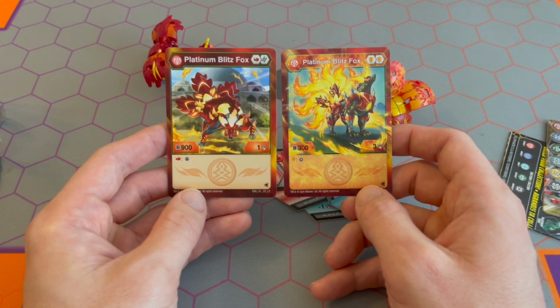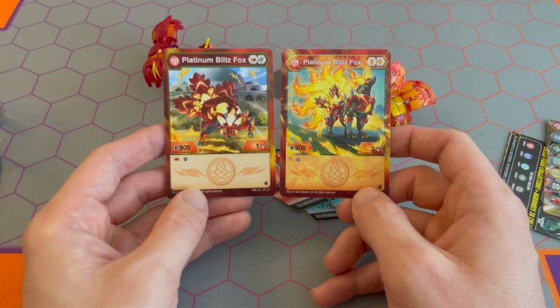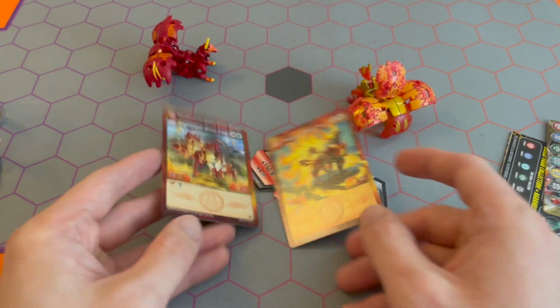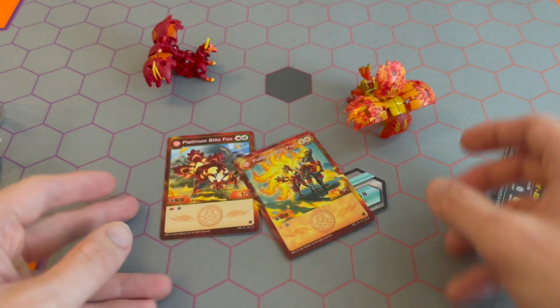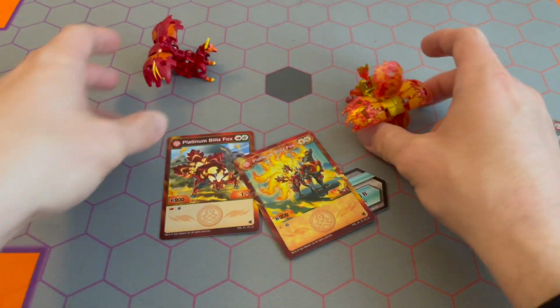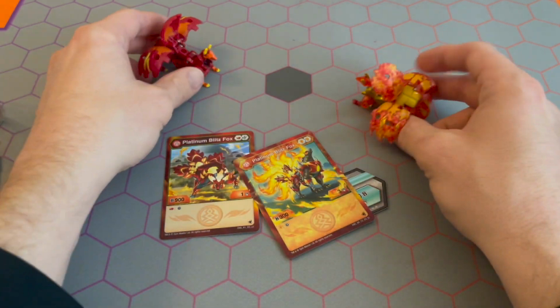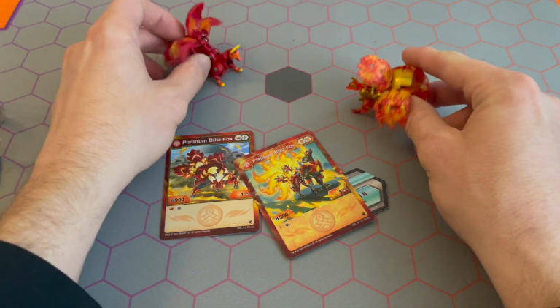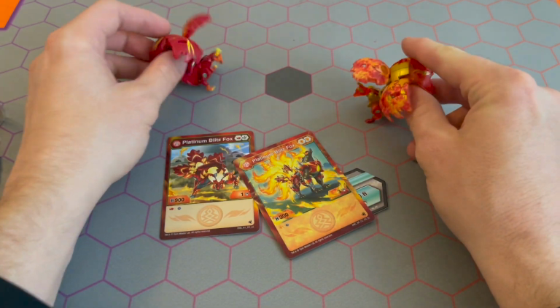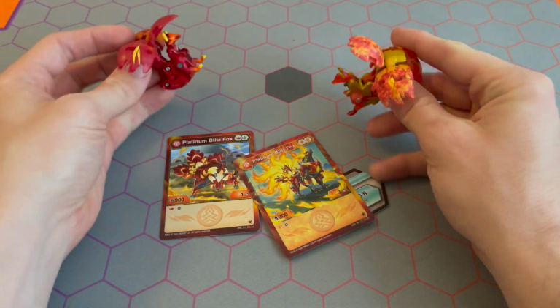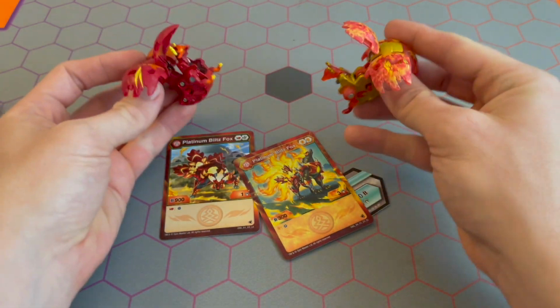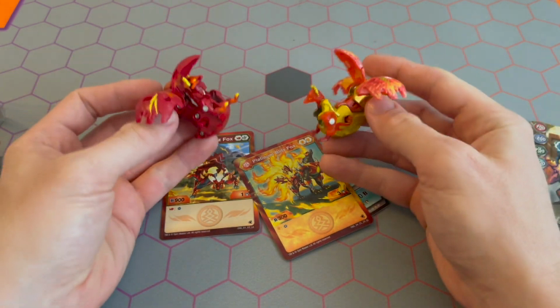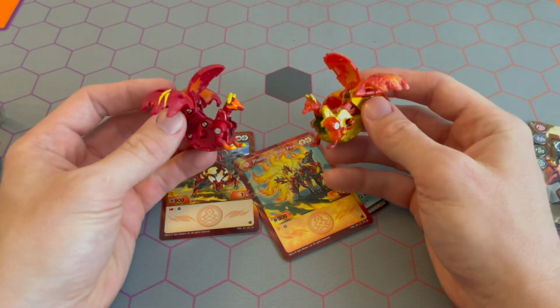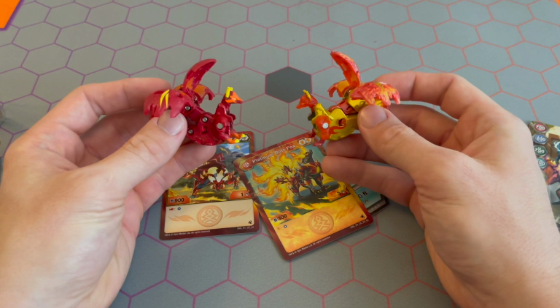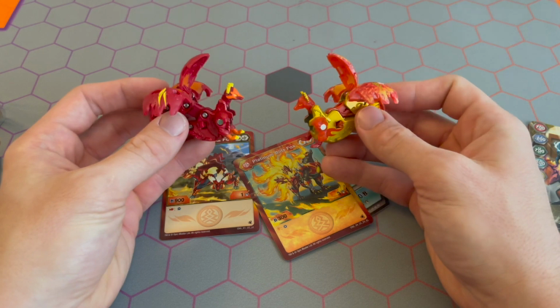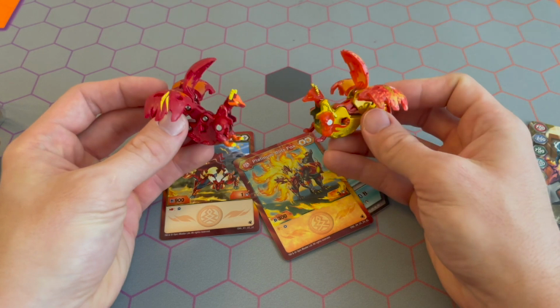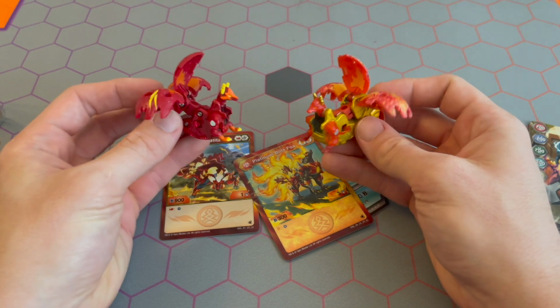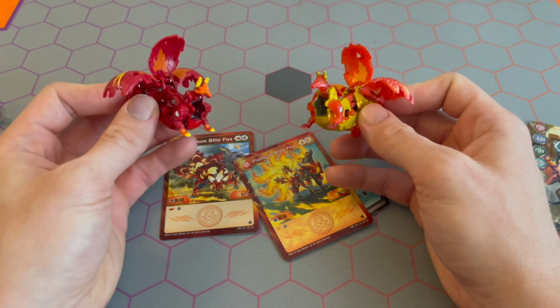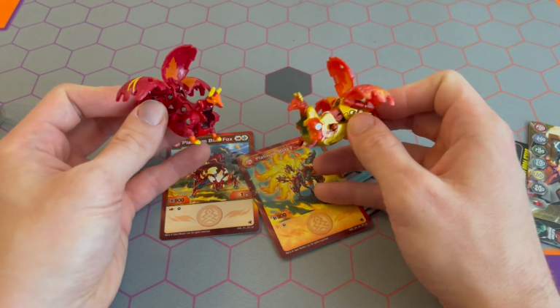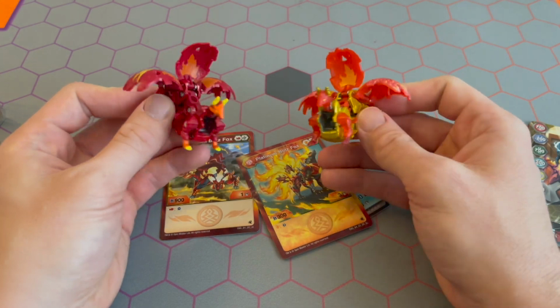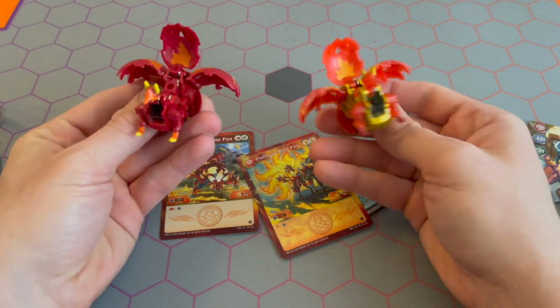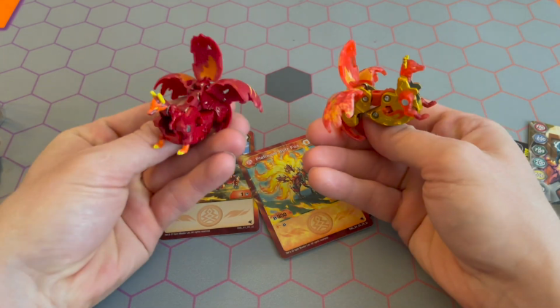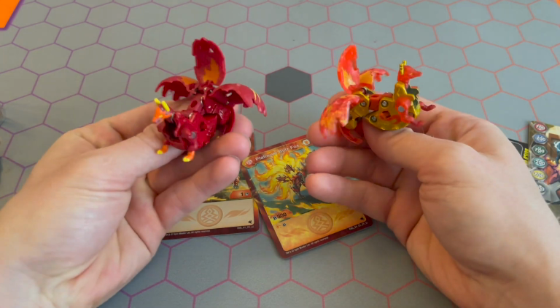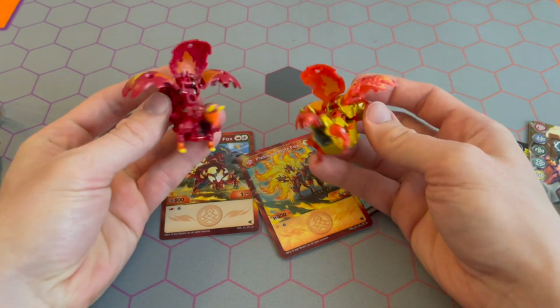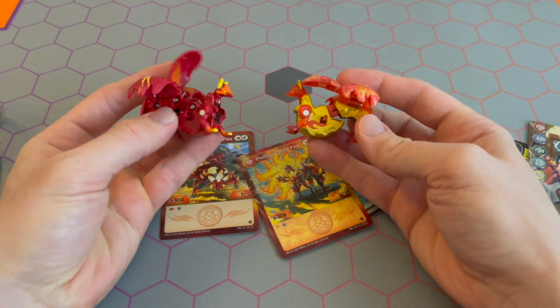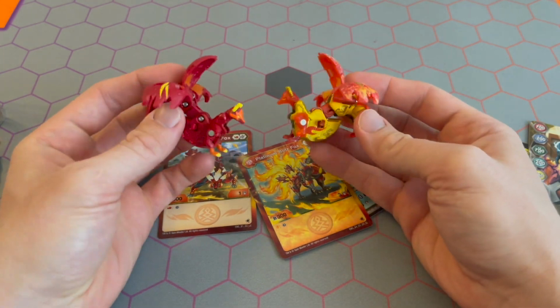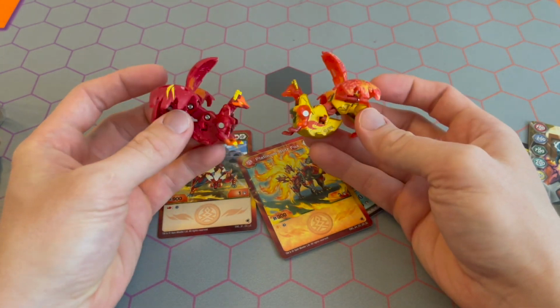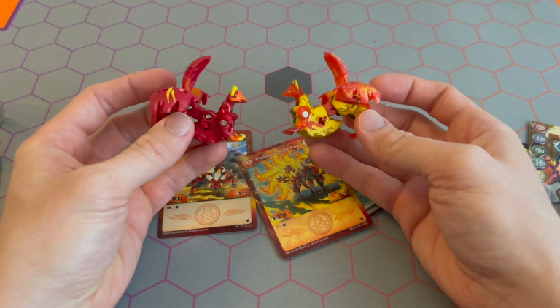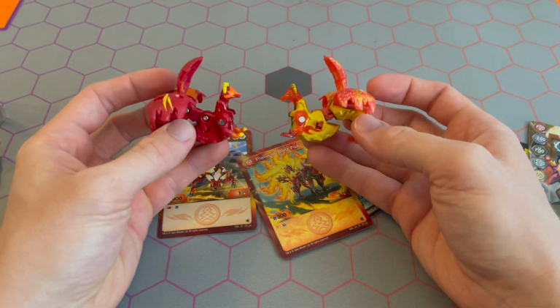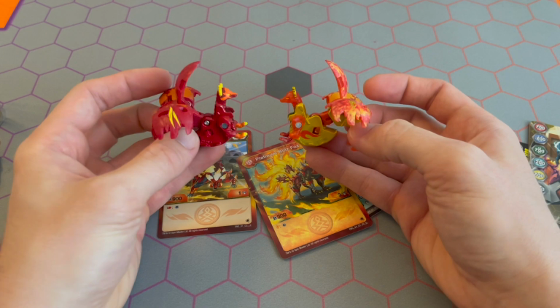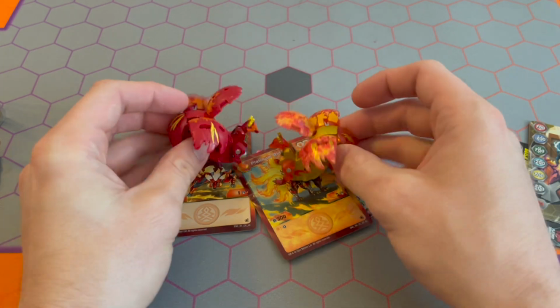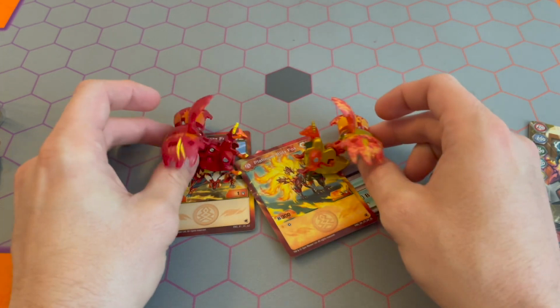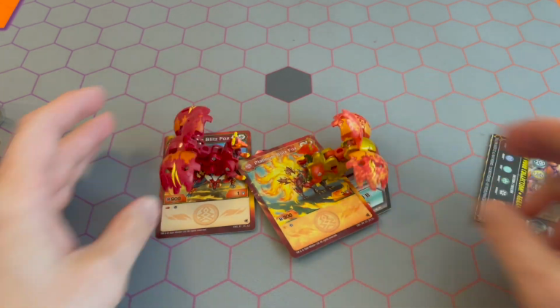Let me know which ones you guys would choose competitive-wise — I'm interested to see what tactics you all like. I think that's it for me, so thanks for watching. Like and subscribe for more like this. Pyrus Platinum Blitz Fox — catch you soon!